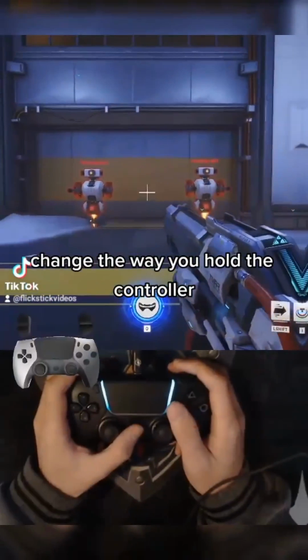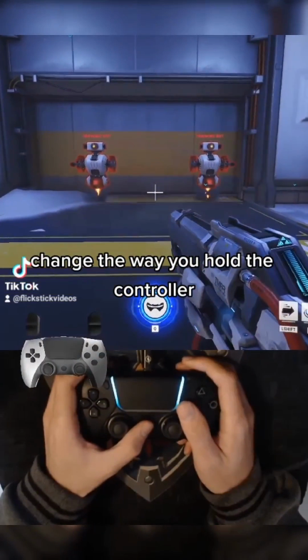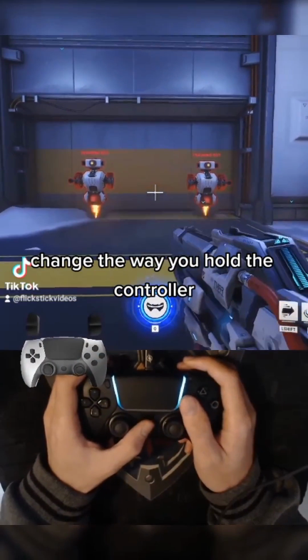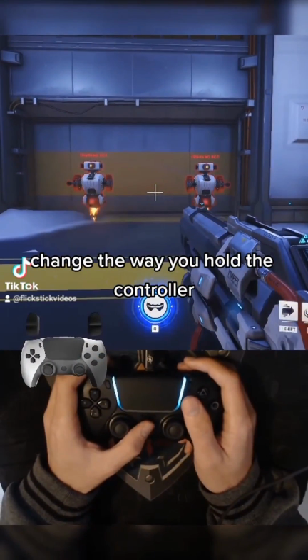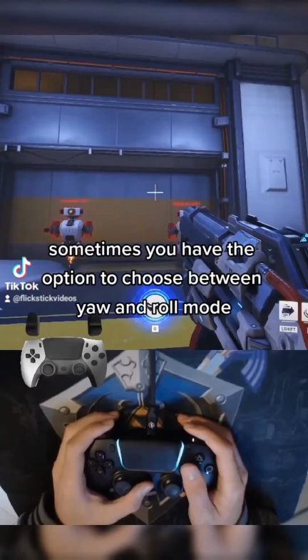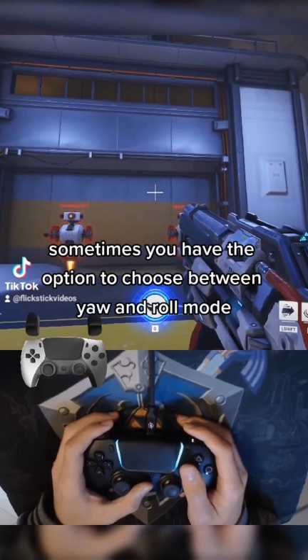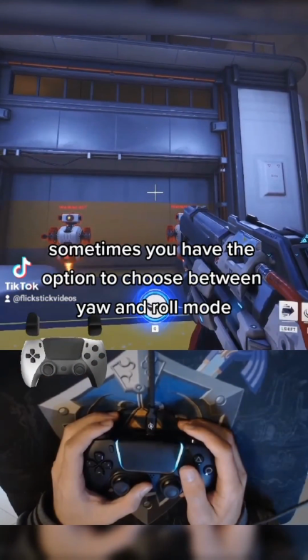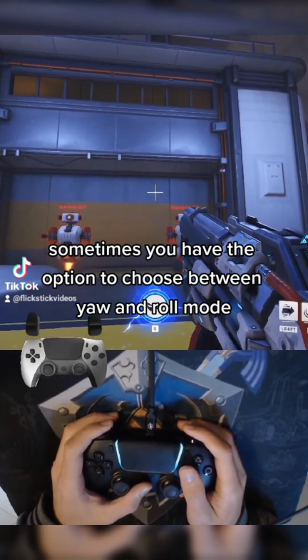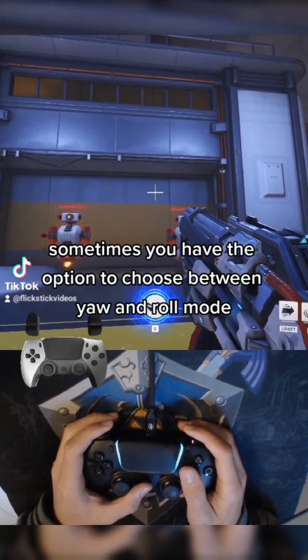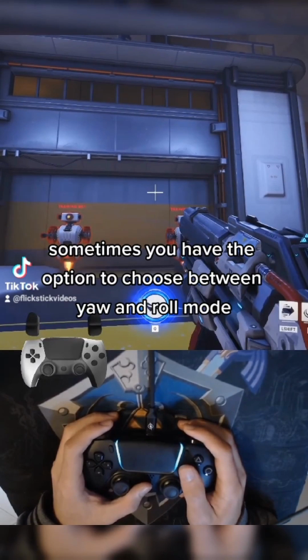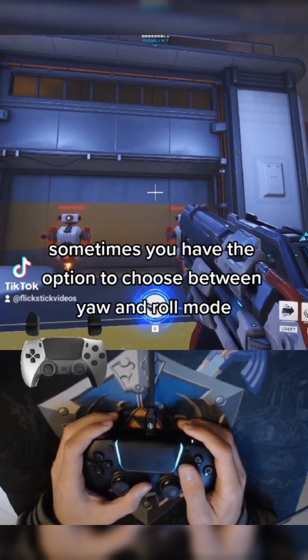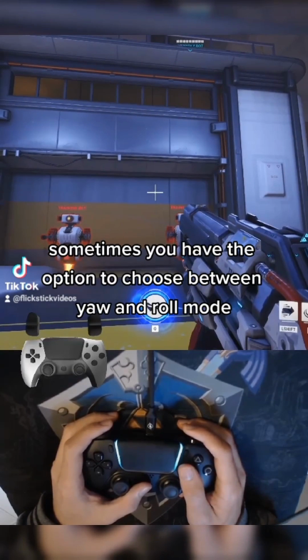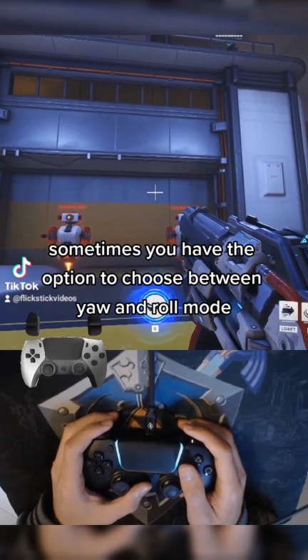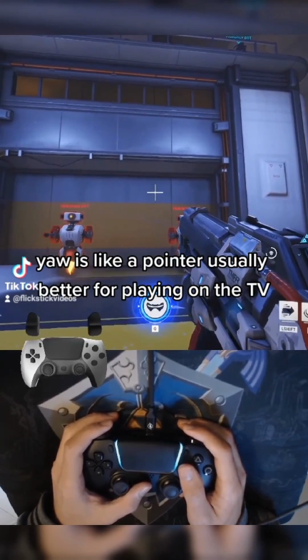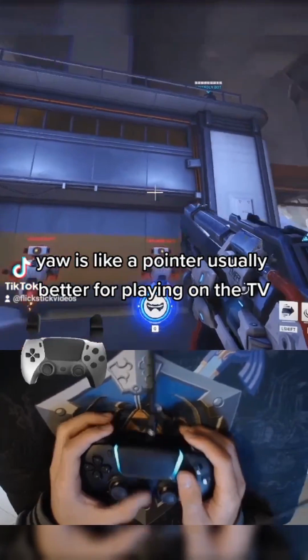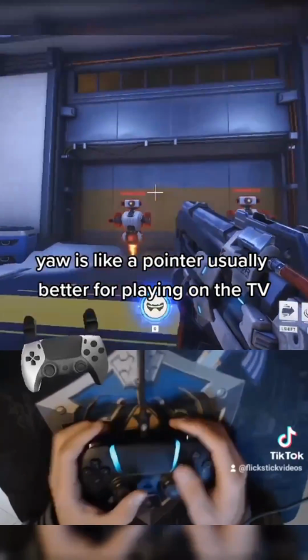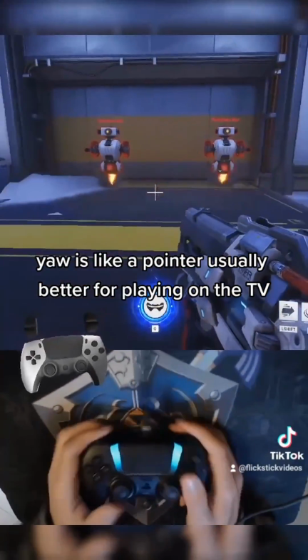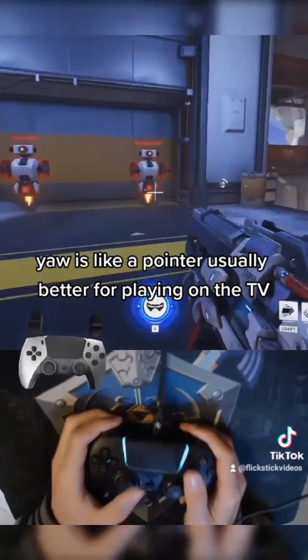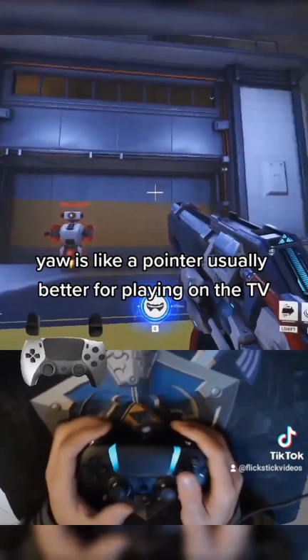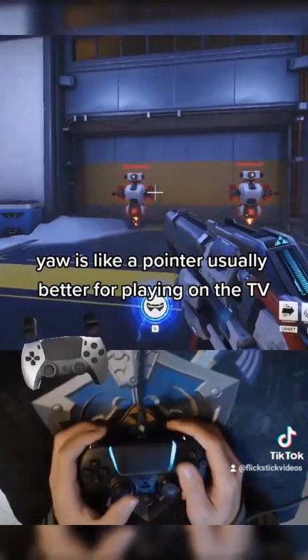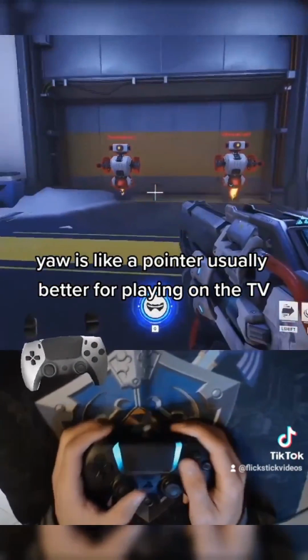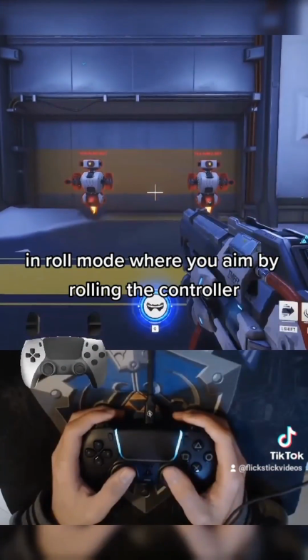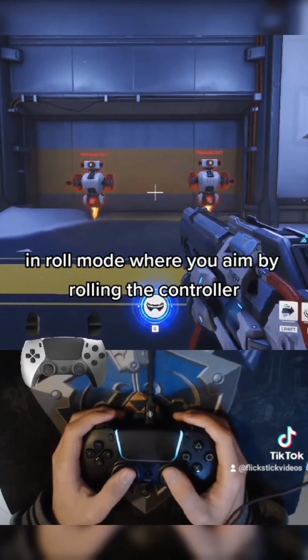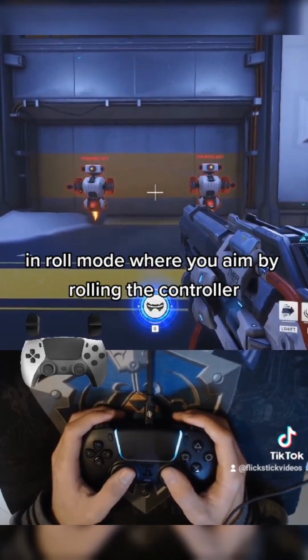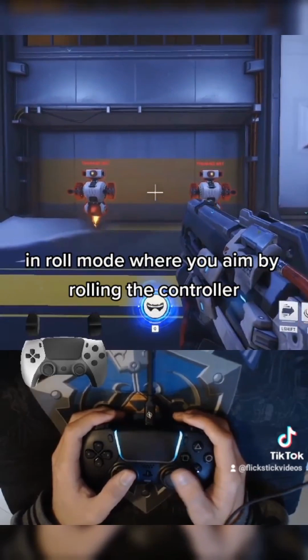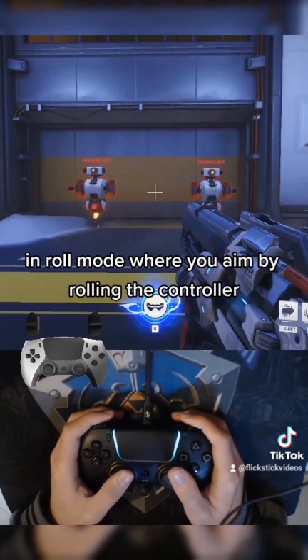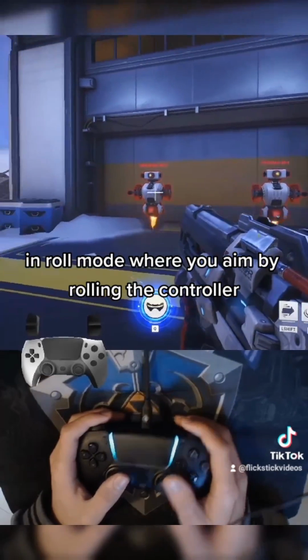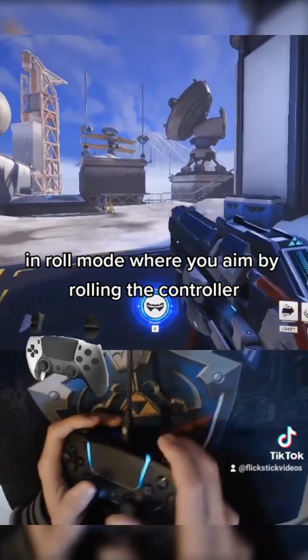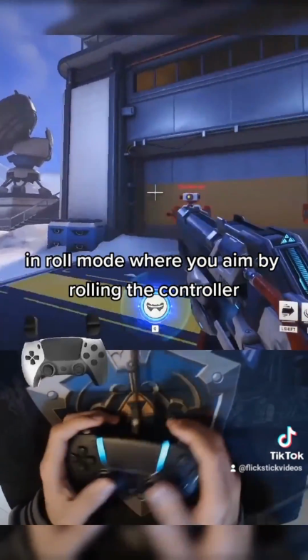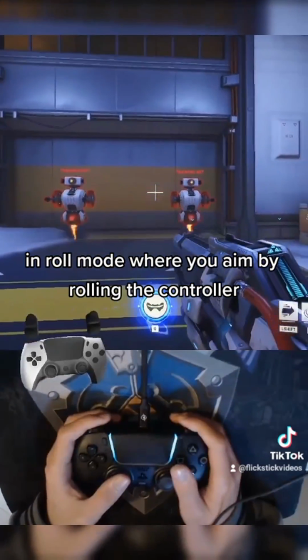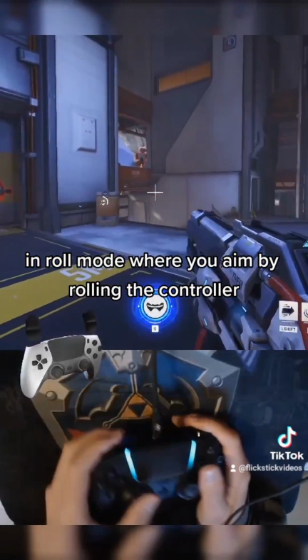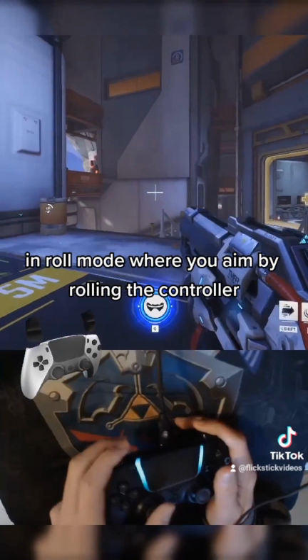Change the way you hold the controller. Sometimes you have the option to choose between yaw and roll mode. Yaw is like a pointer — usually better for playing on the TV. And roll mode, where you aim by rolling the controller, is usually better for mobile play.